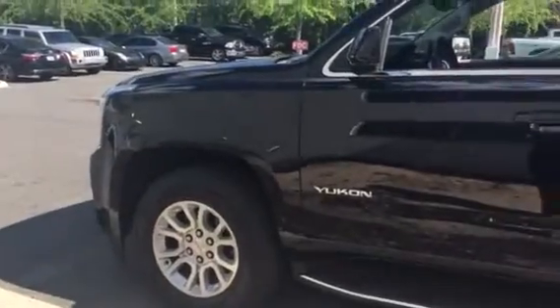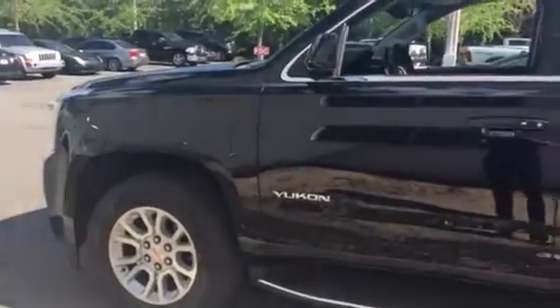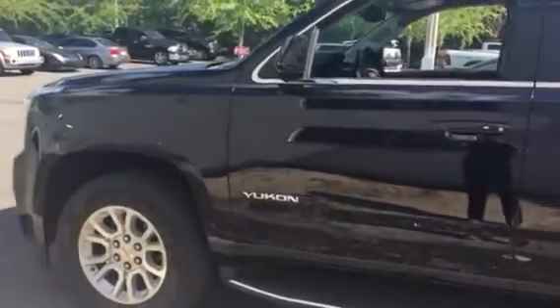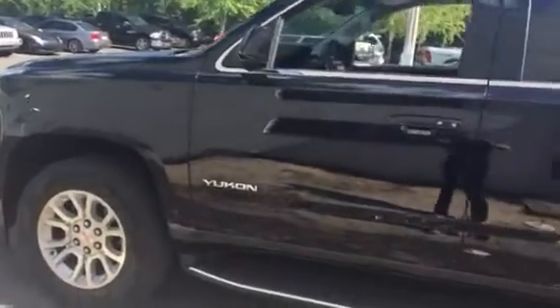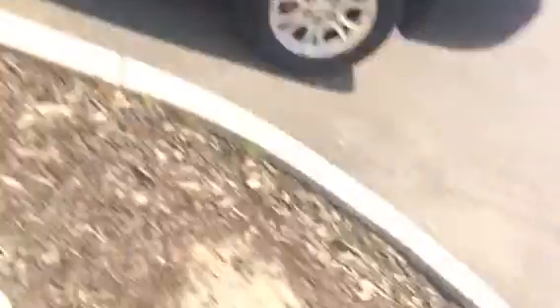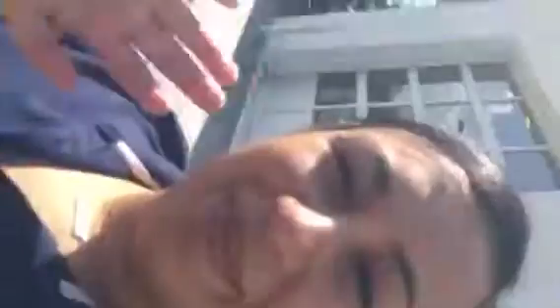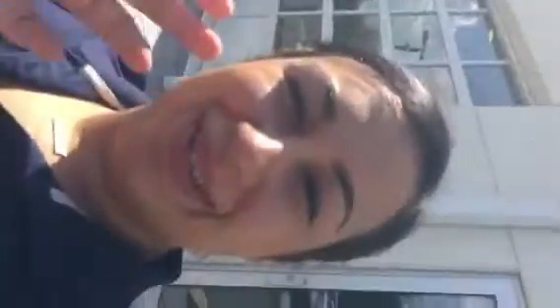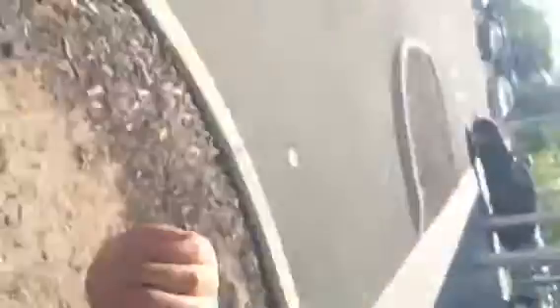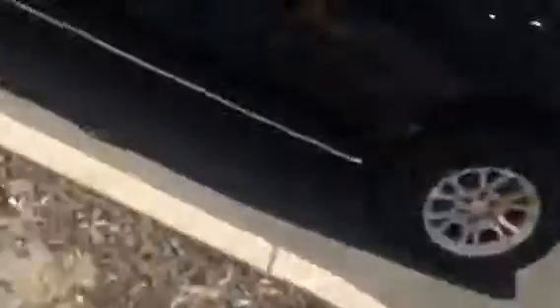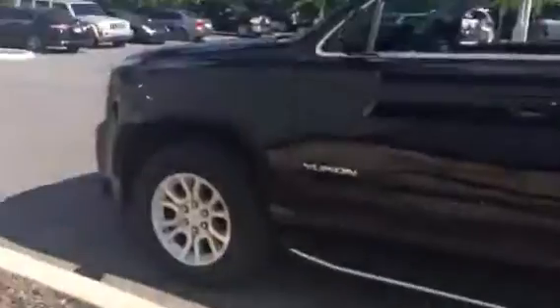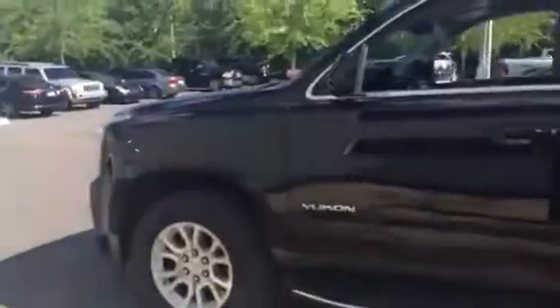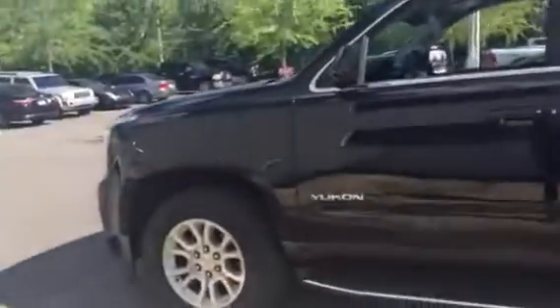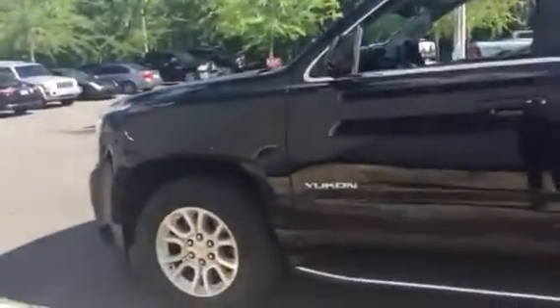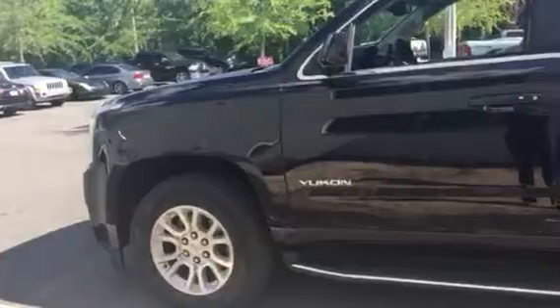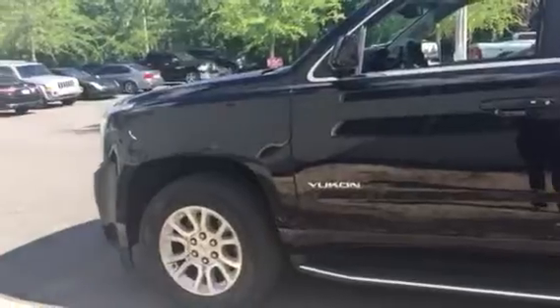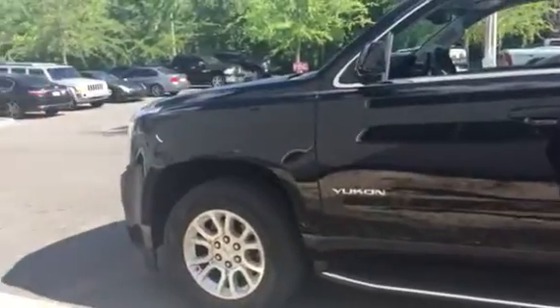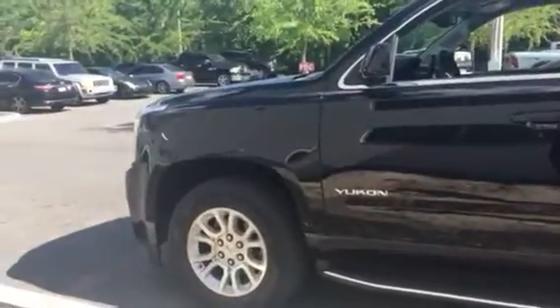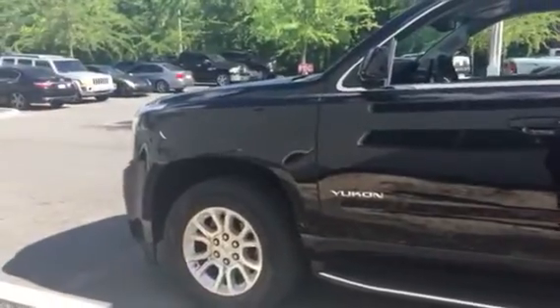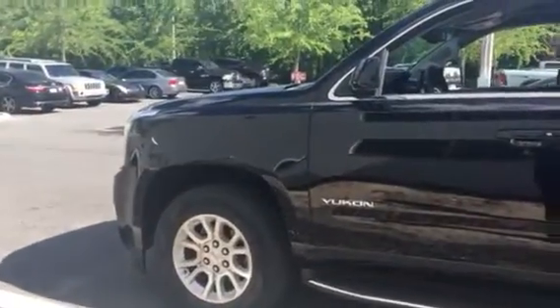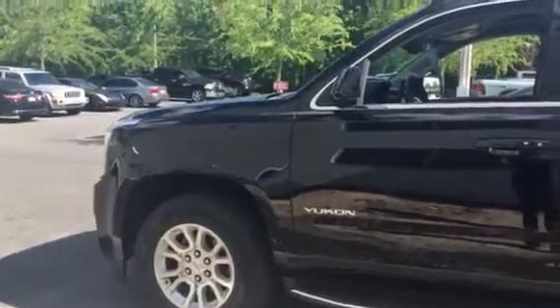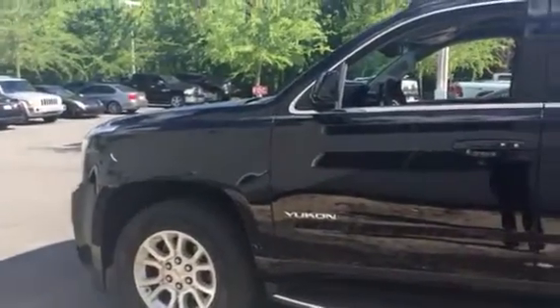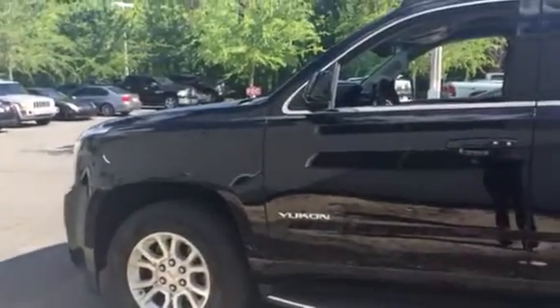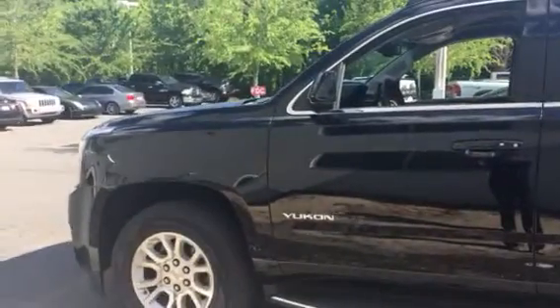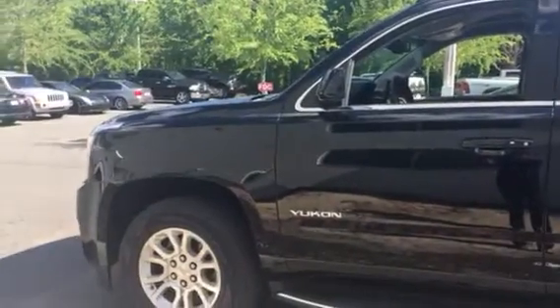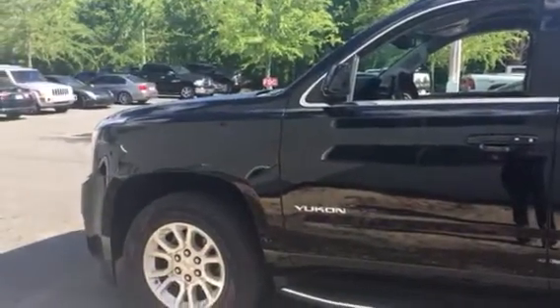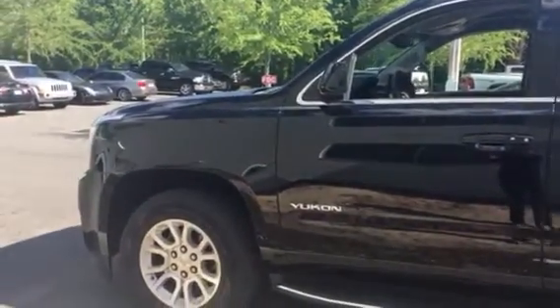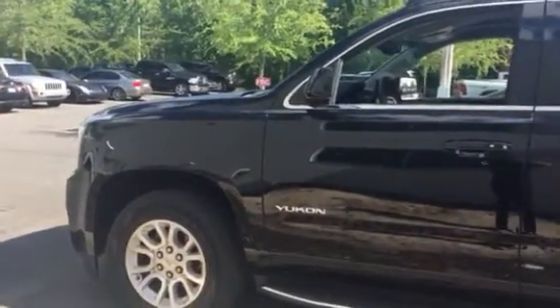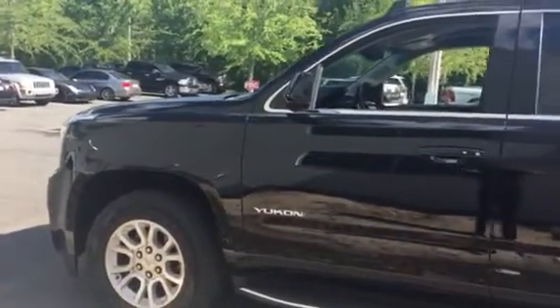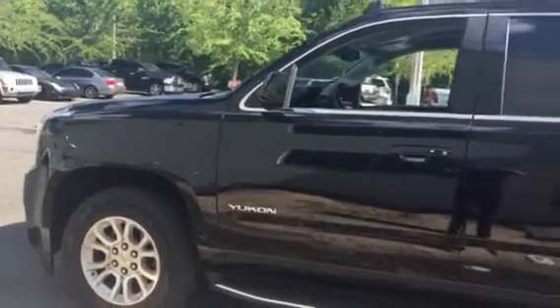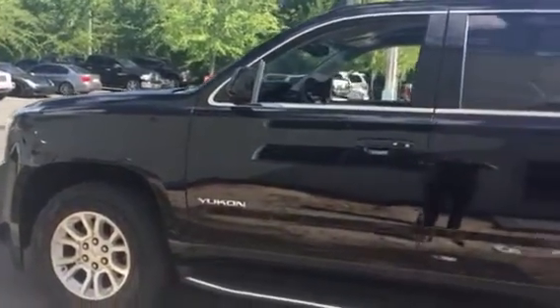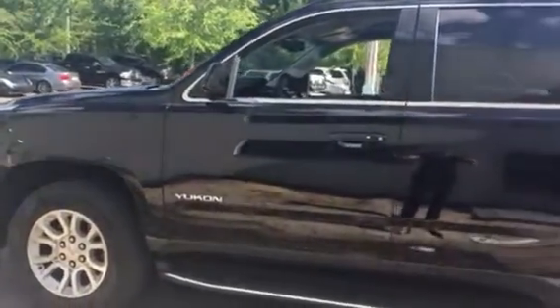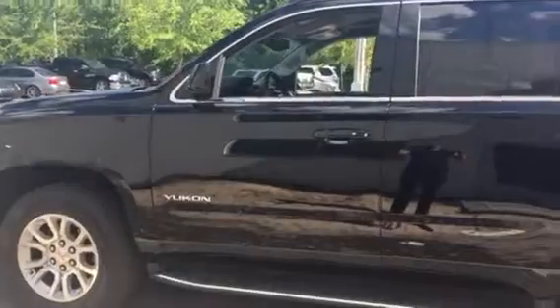Hi Leonard, this is Brittany from BMW of Gainesville. I'm here showing you our 2016 Yukon DMC. It has so many upgrades to it.